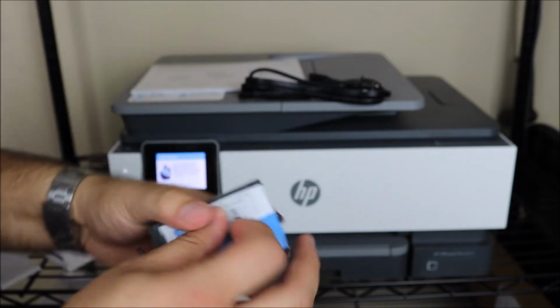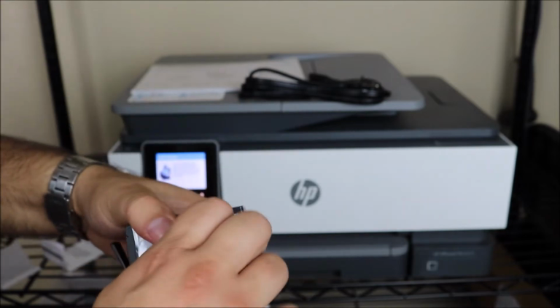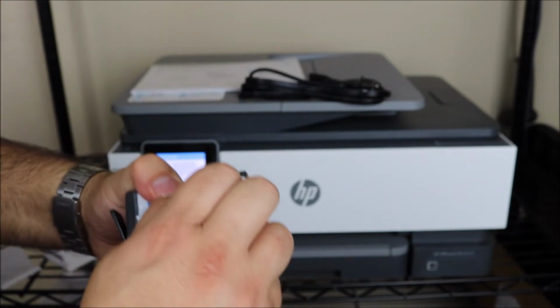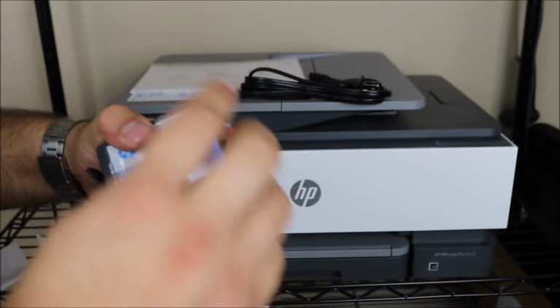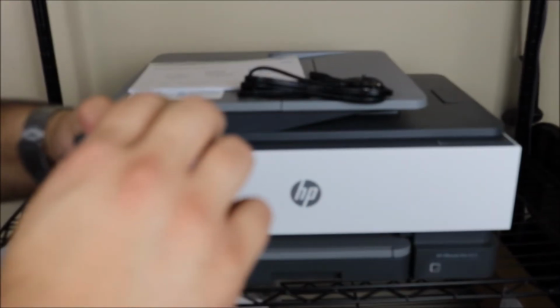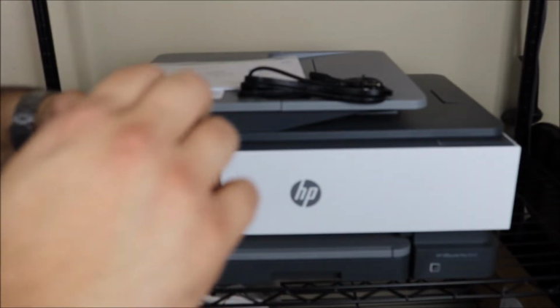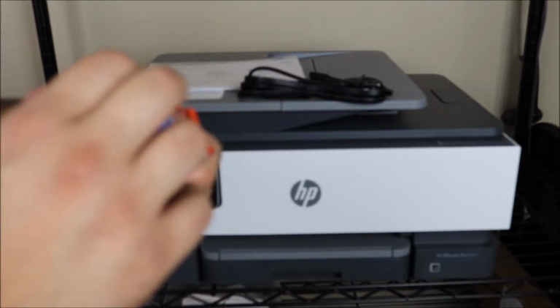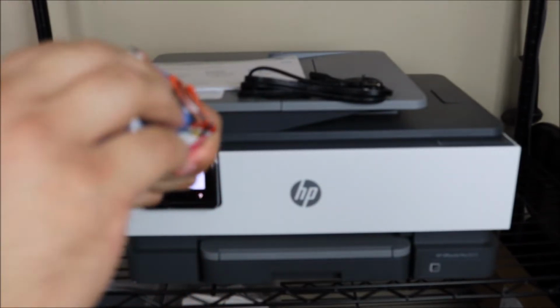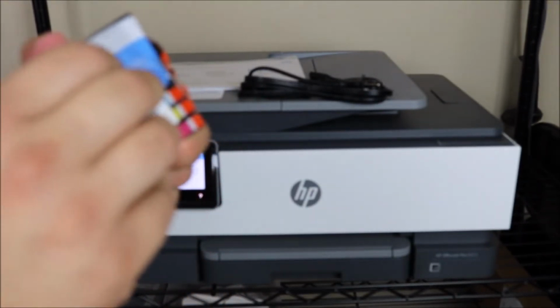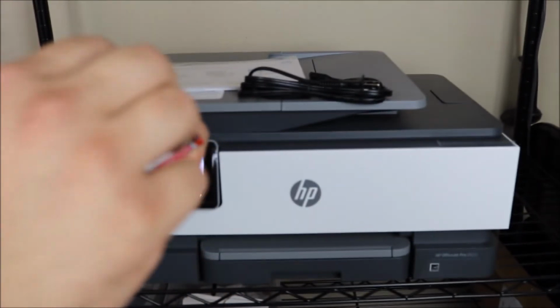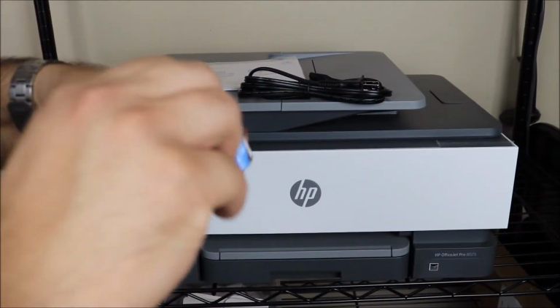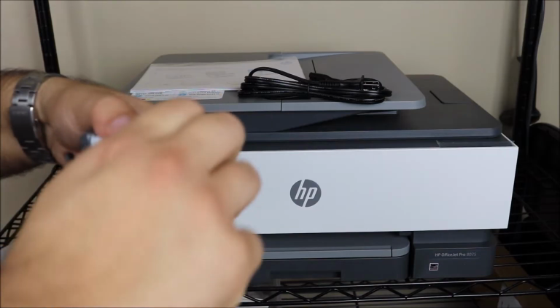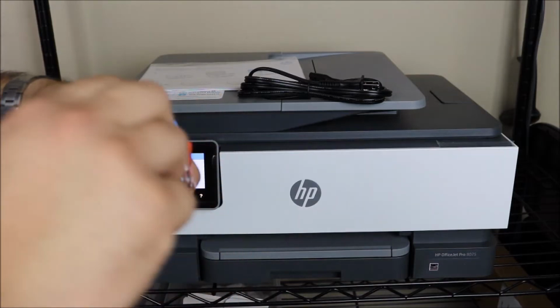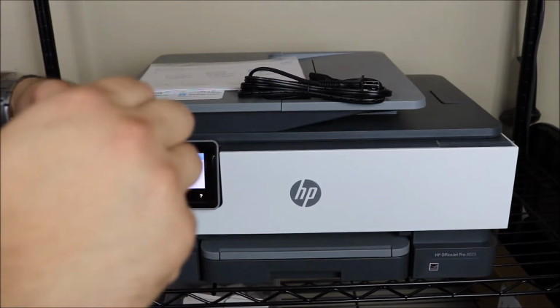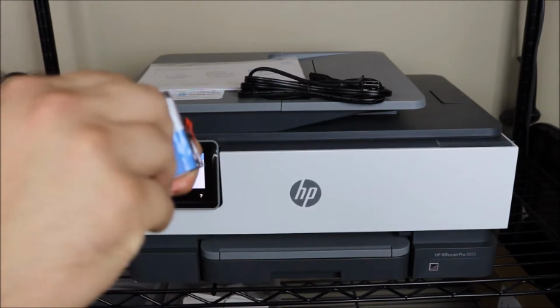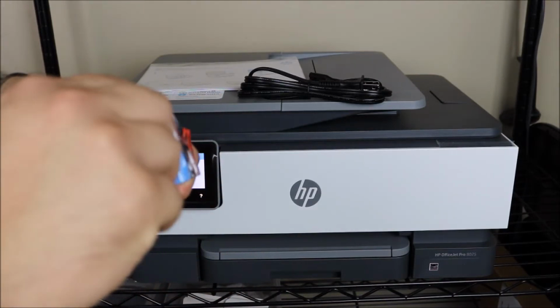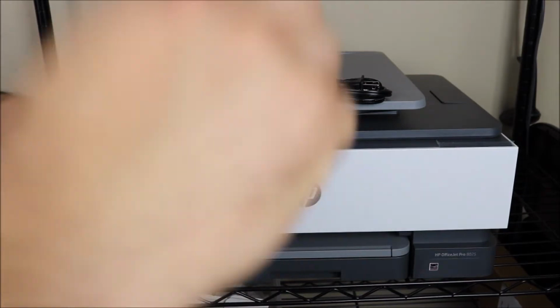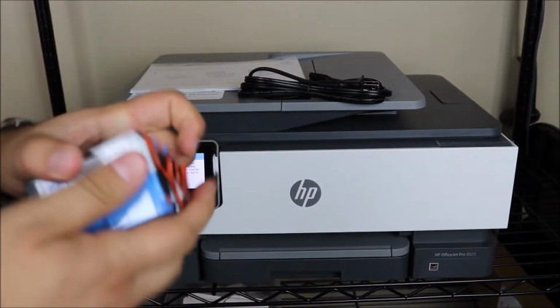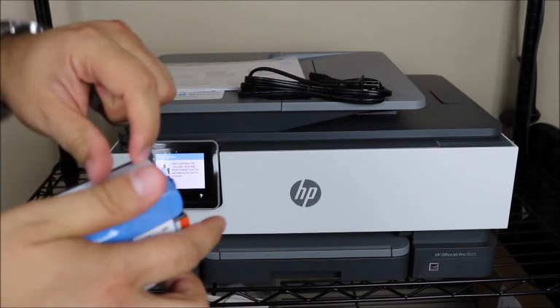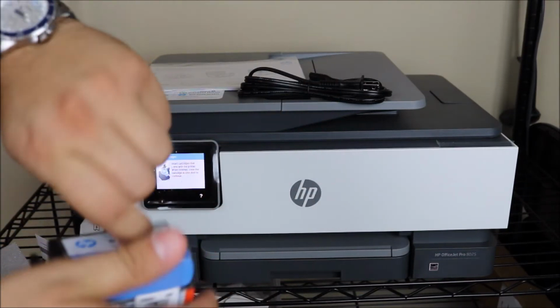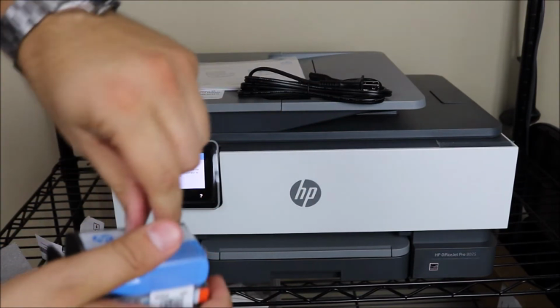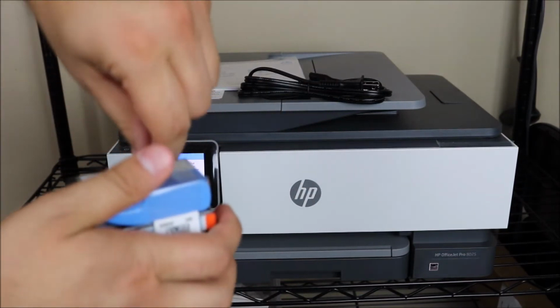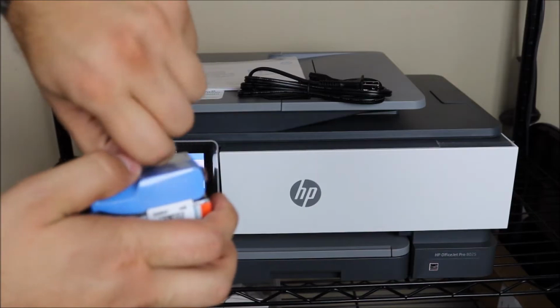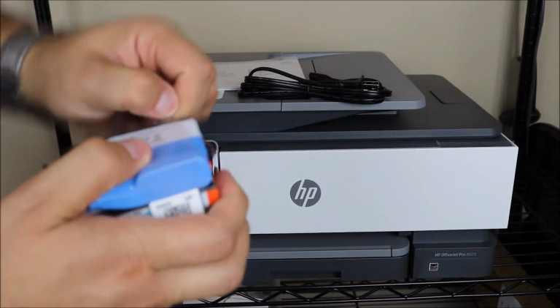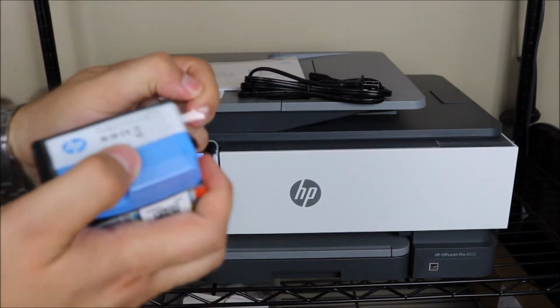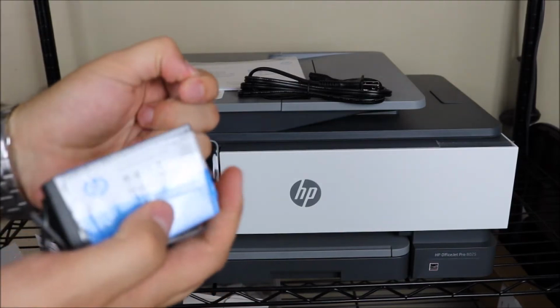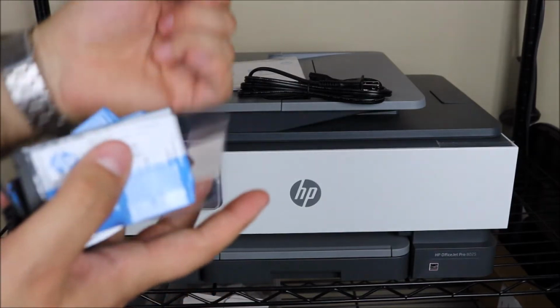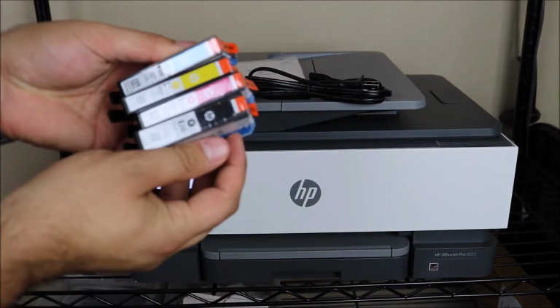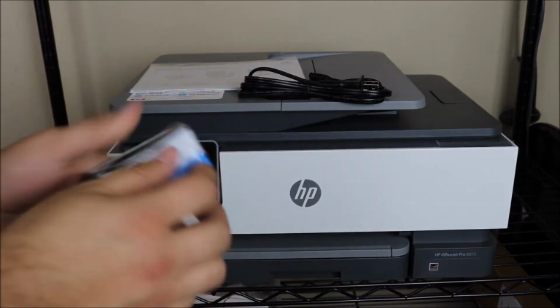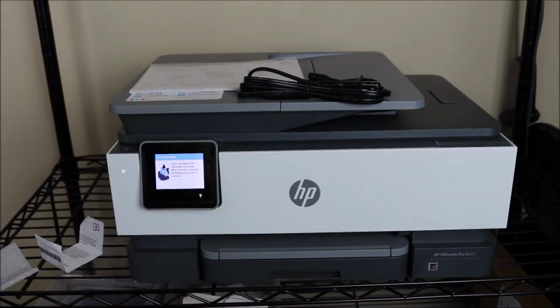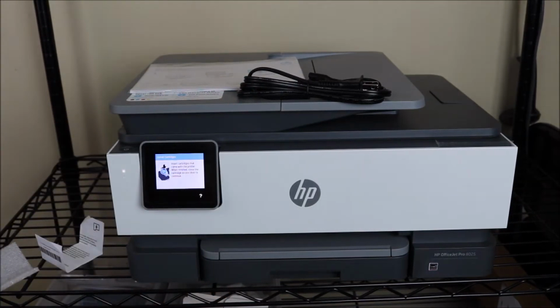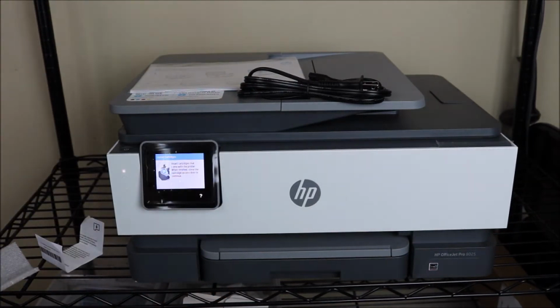Once you get to that point, what you see me doing here is unwrapping all of your ink. There will be a link in the description below for this printer and some less expensive versions of this printer ink.